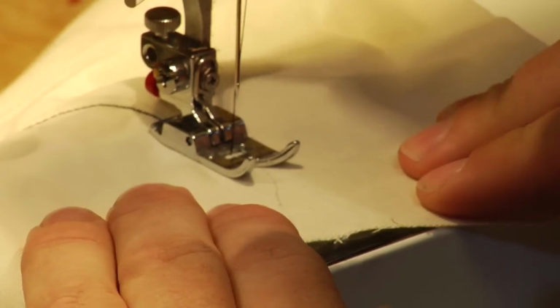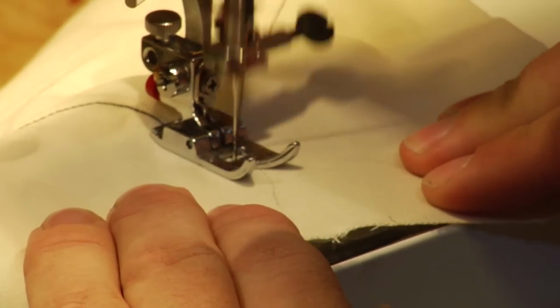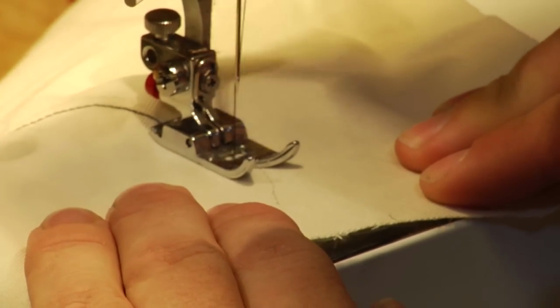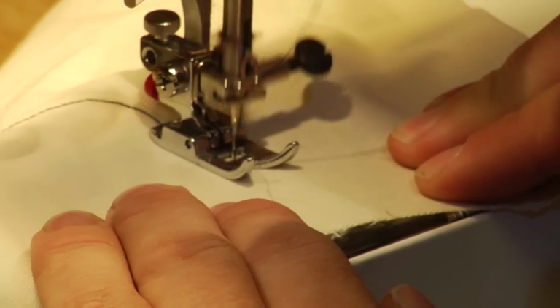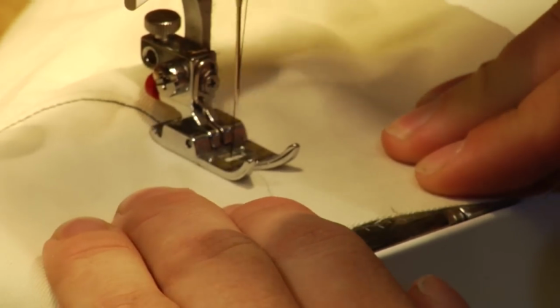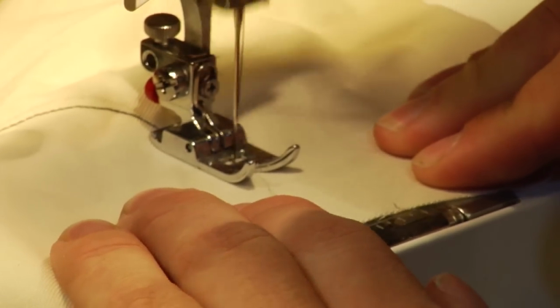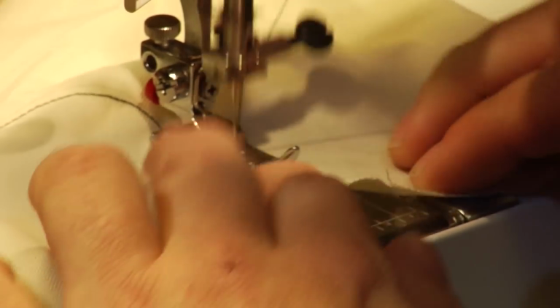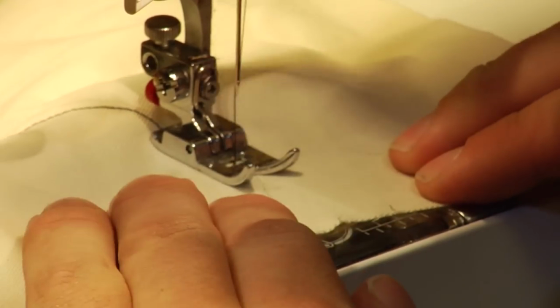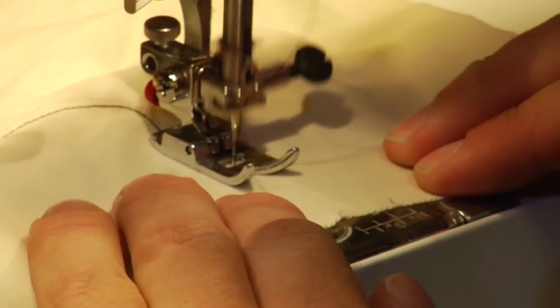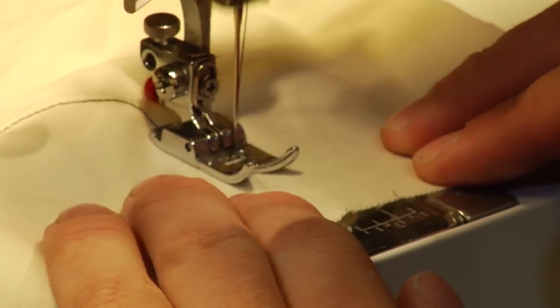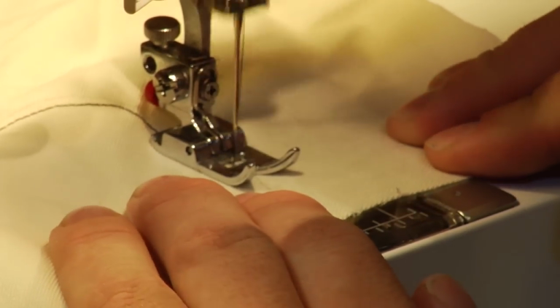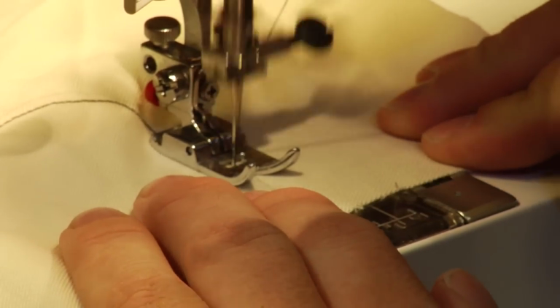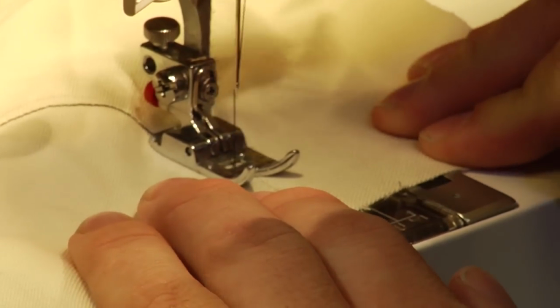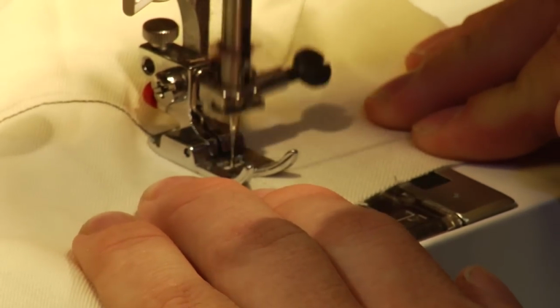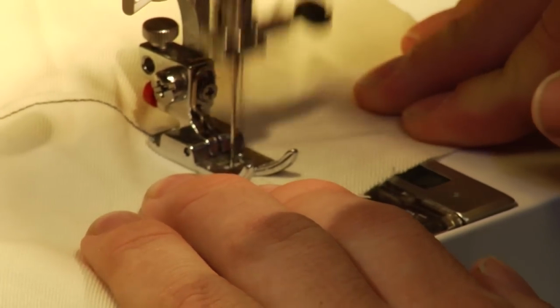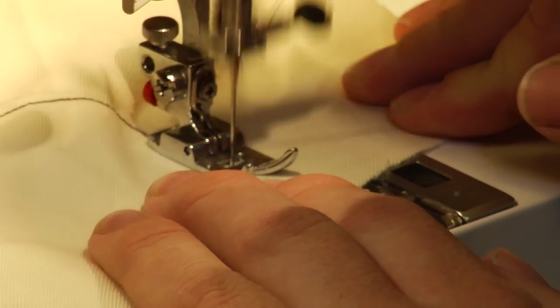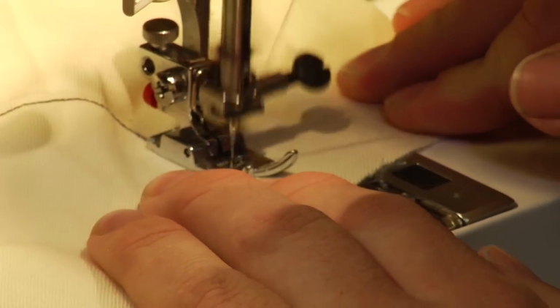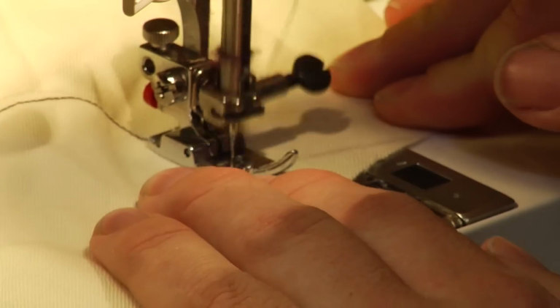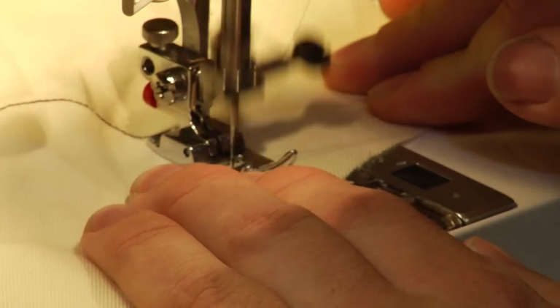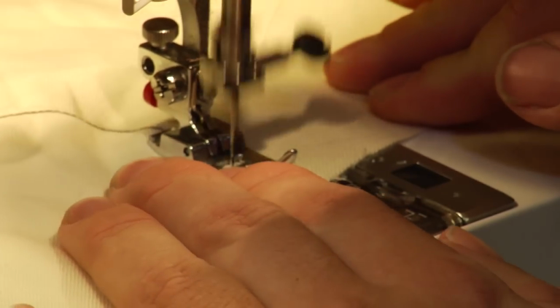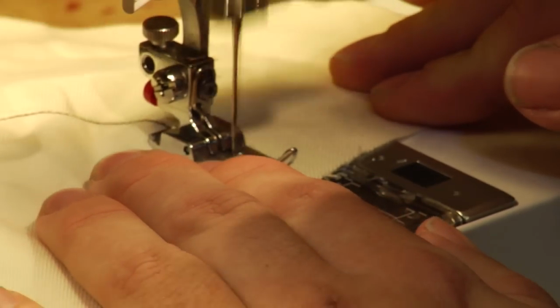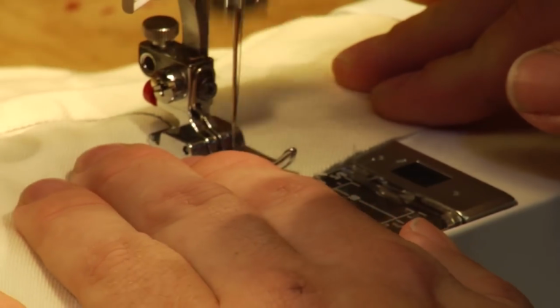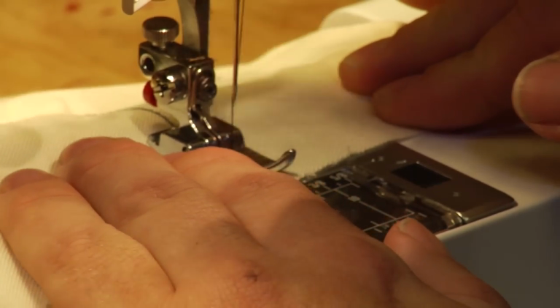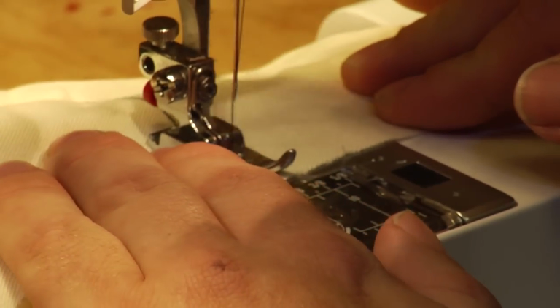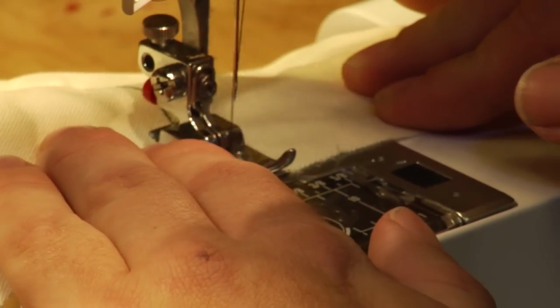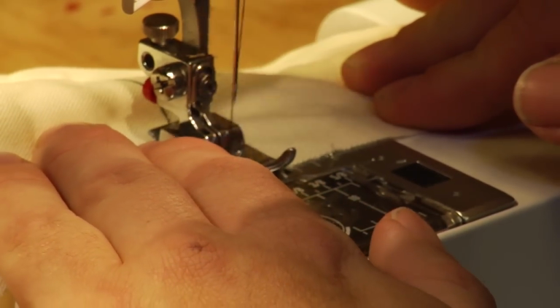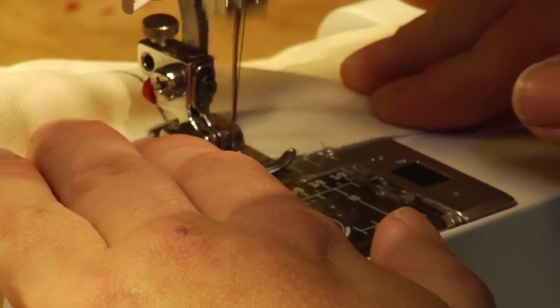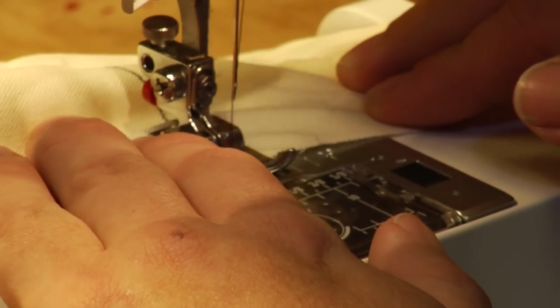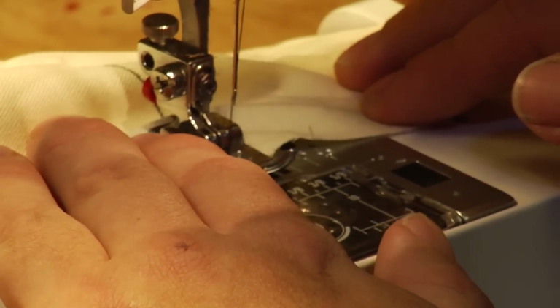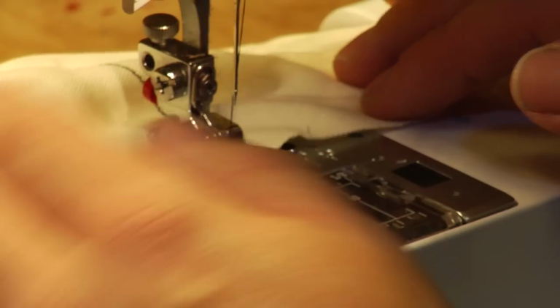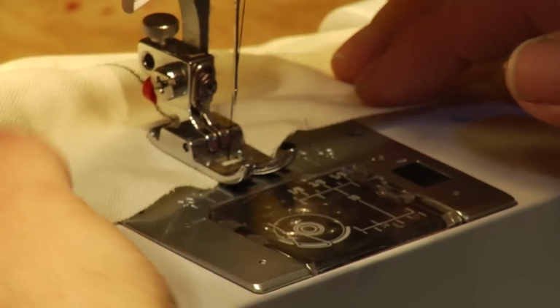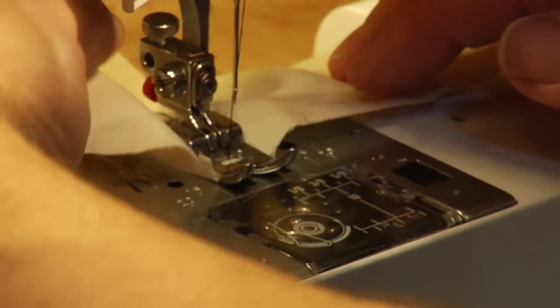Don't get worried about that. It's more important to keep a smooth line and pull yourself back to where you were trying, then get it perfect or try and start over.